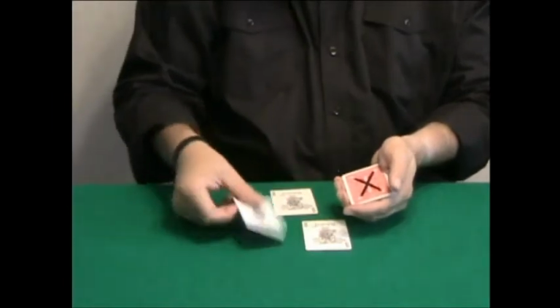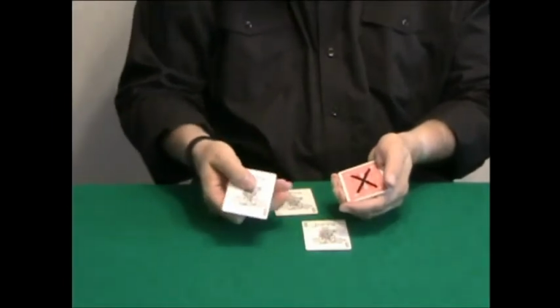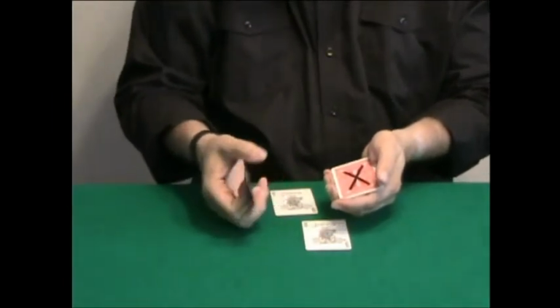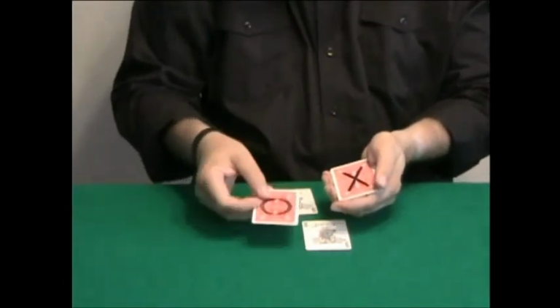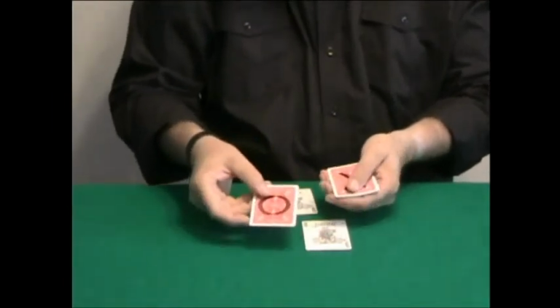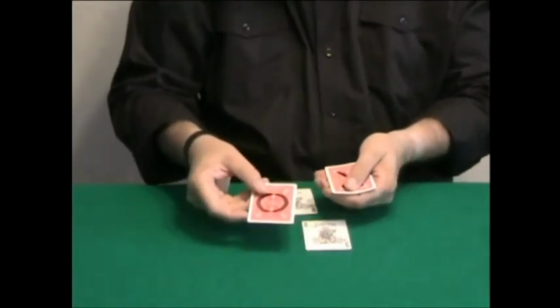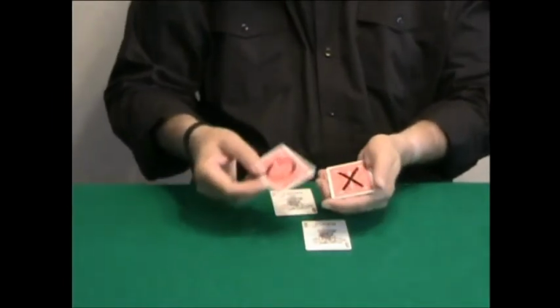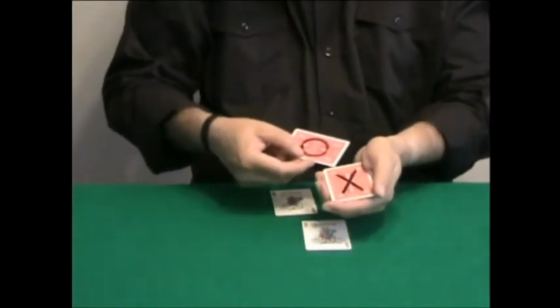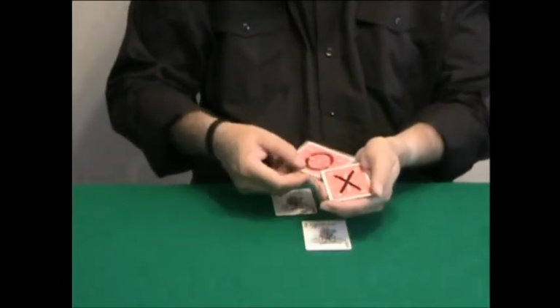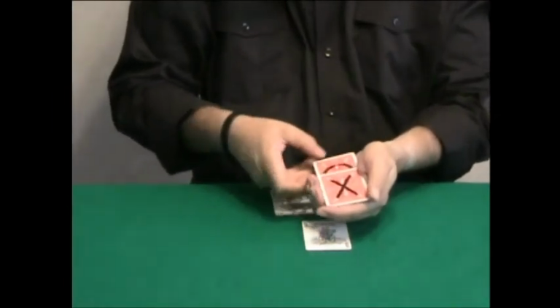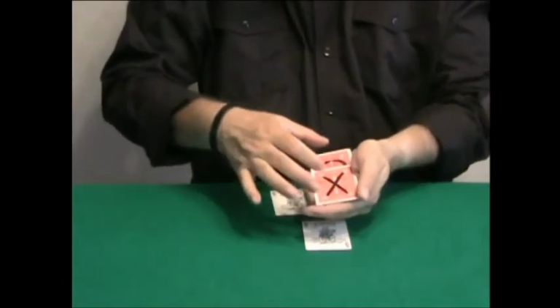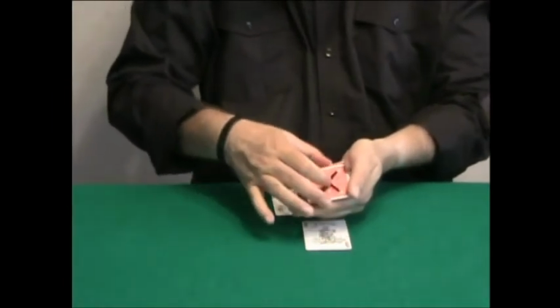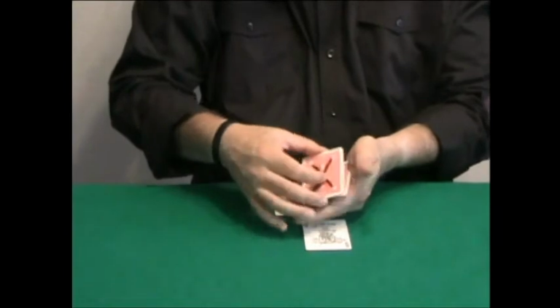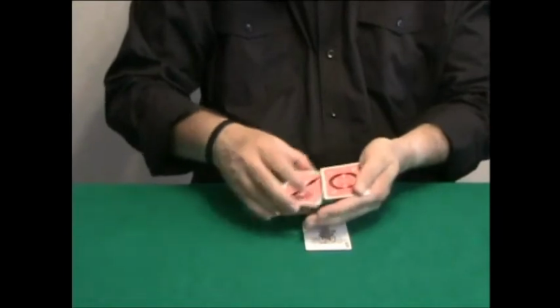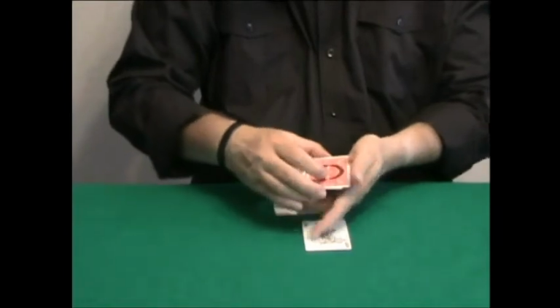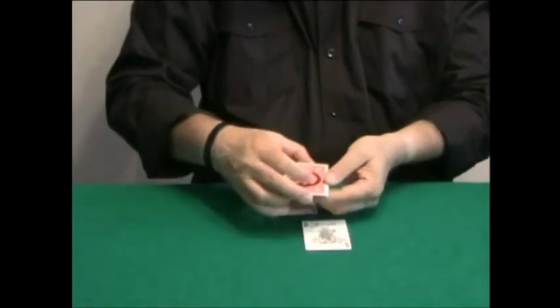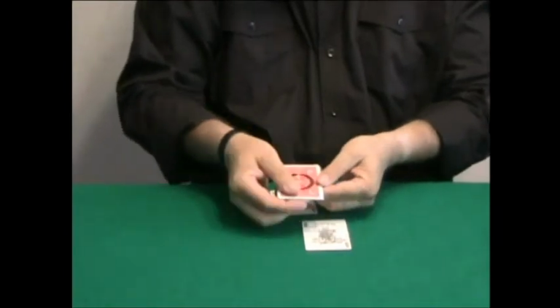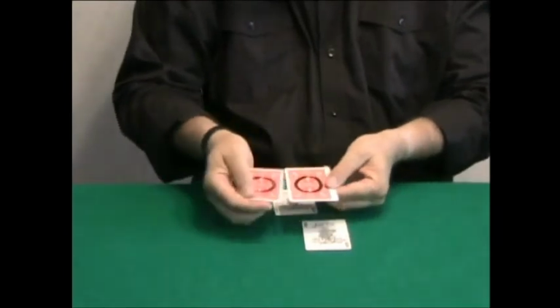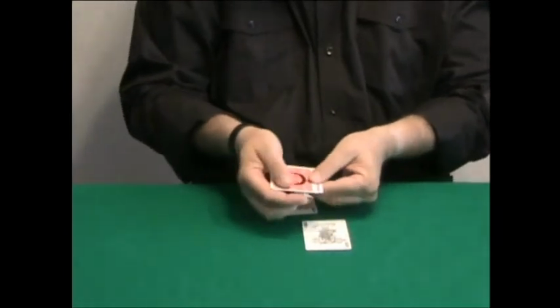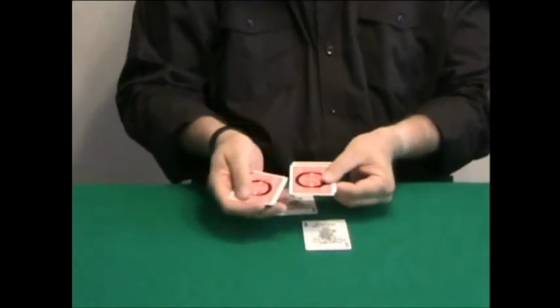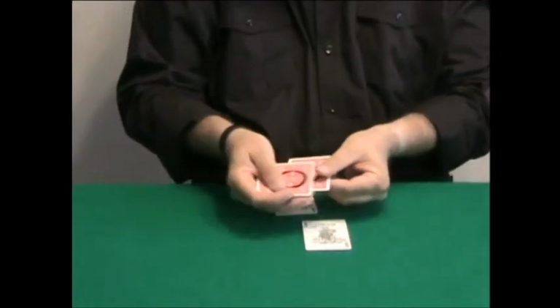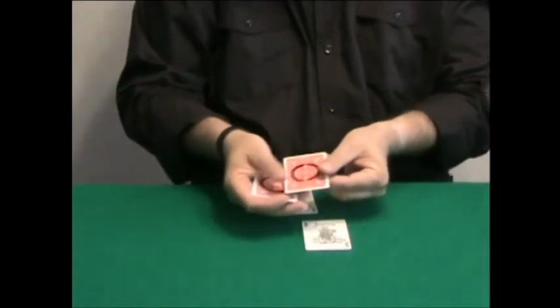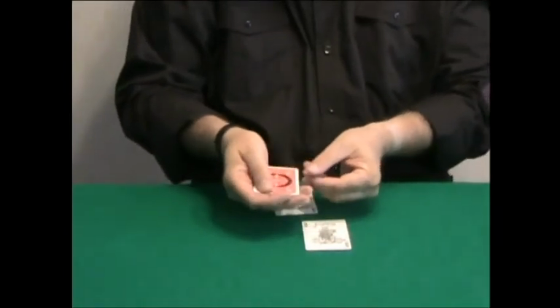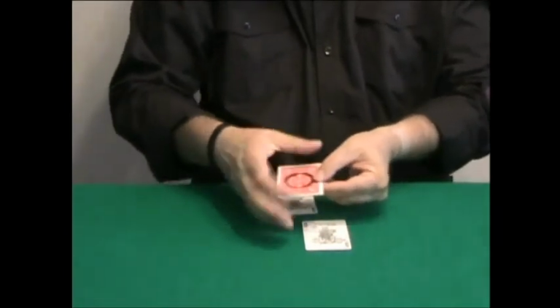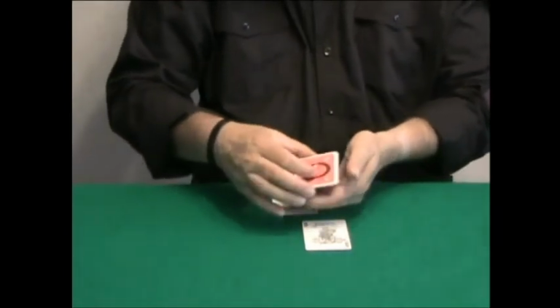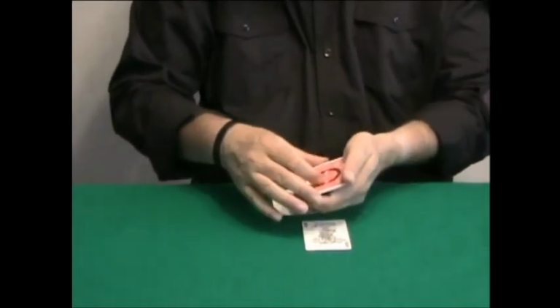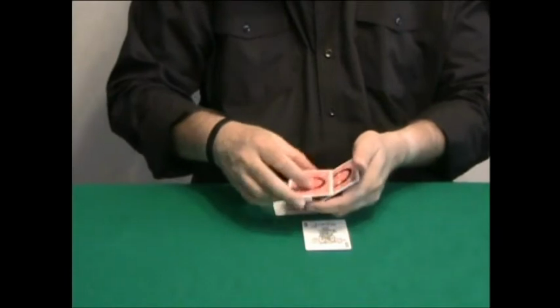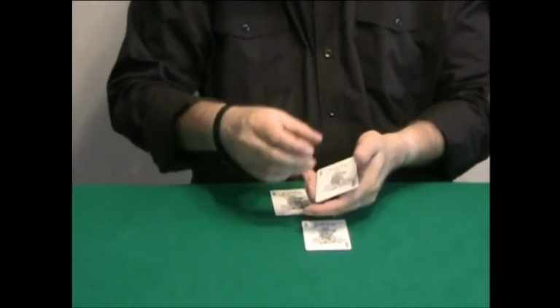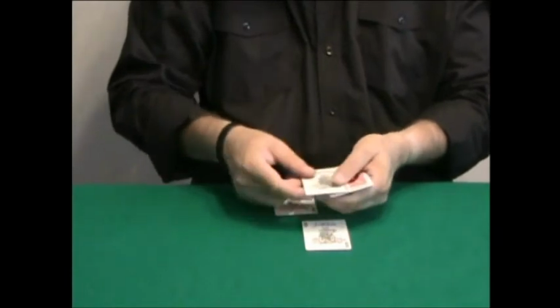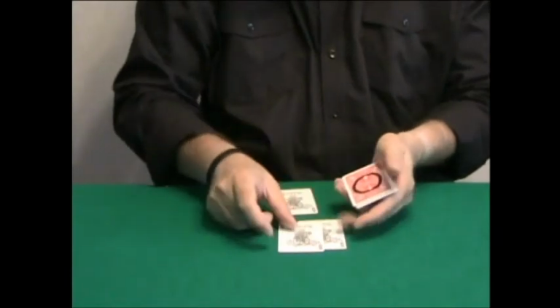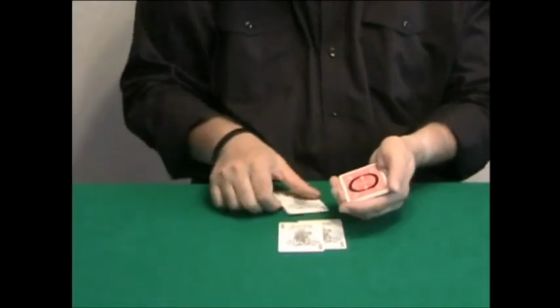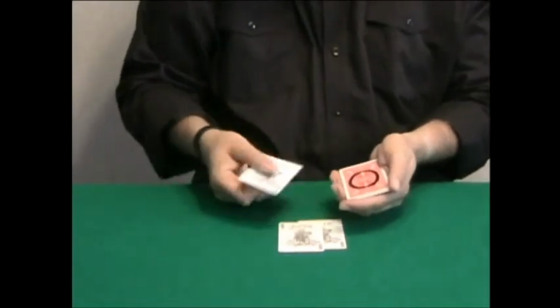I'm going to repeat it with this card. There's a no, or a circle, and I cut the circle among the other cards like this, and now all the cards have circles.